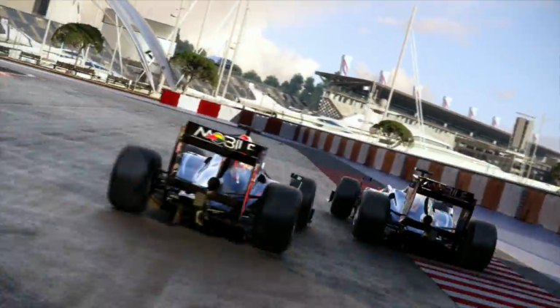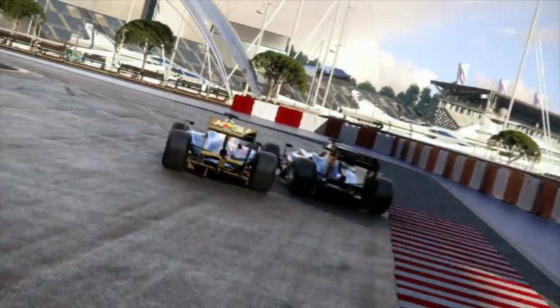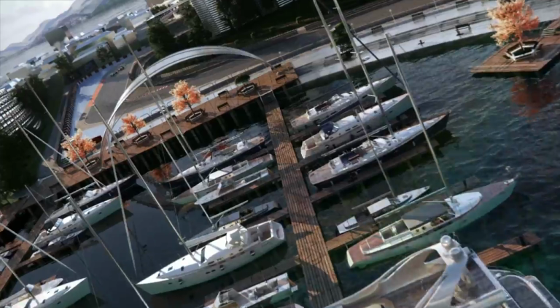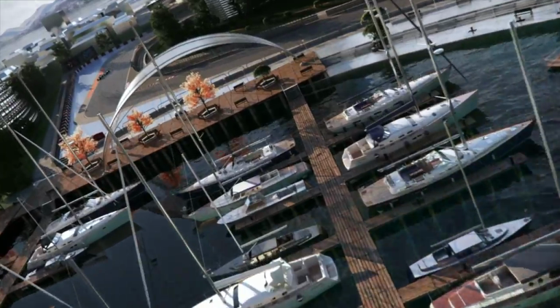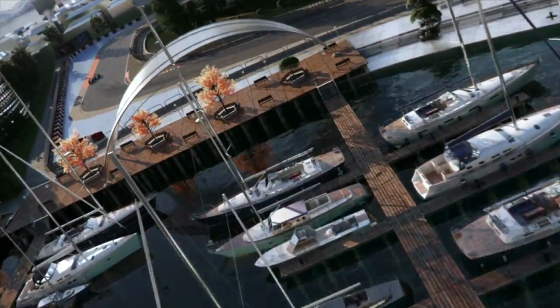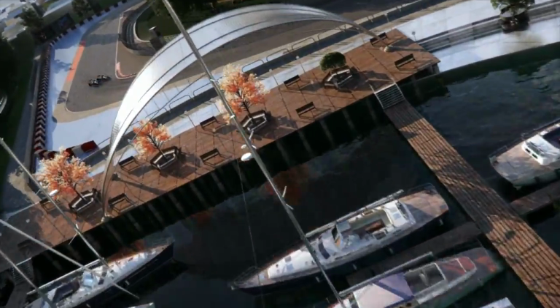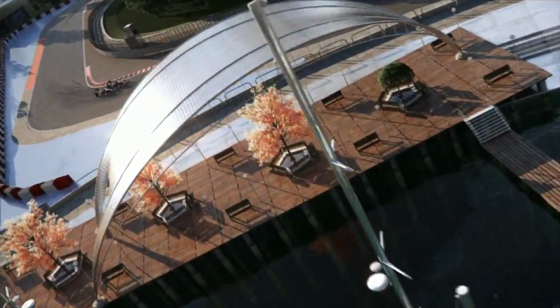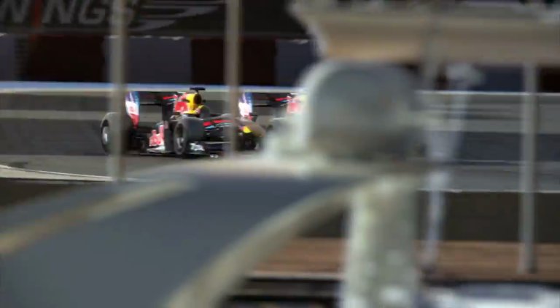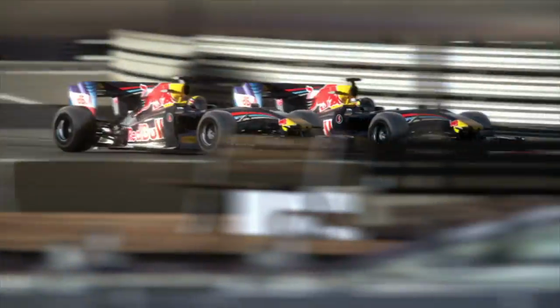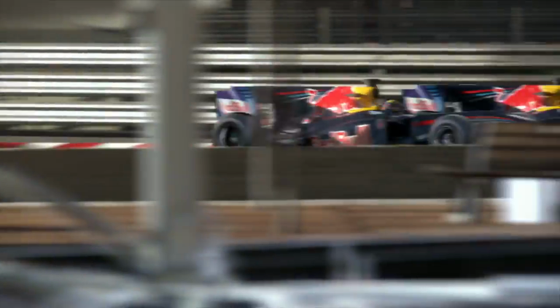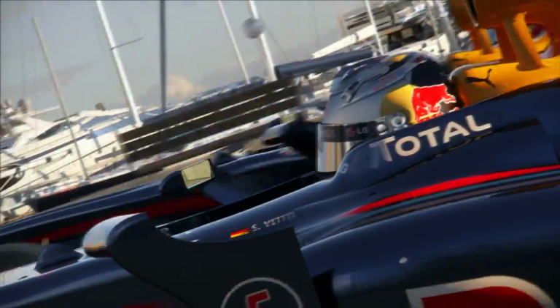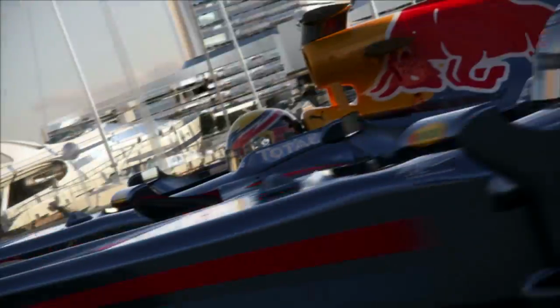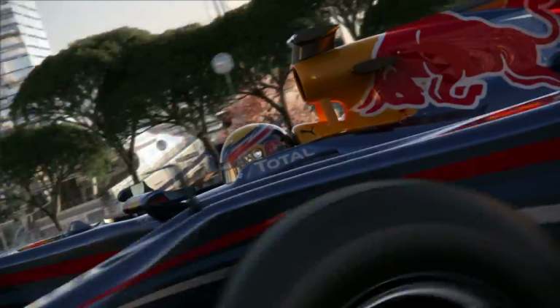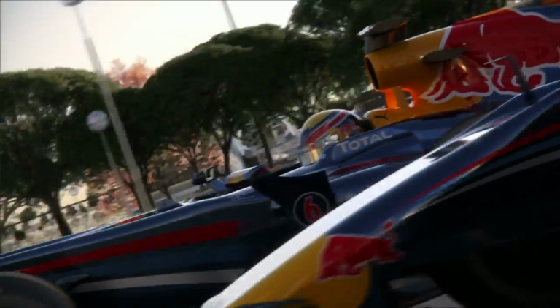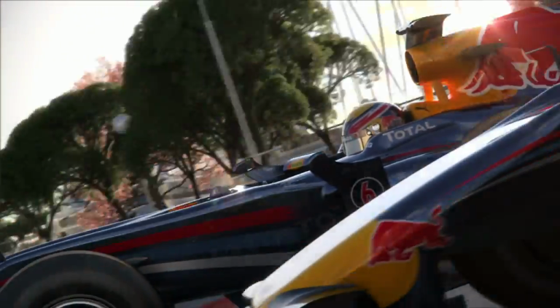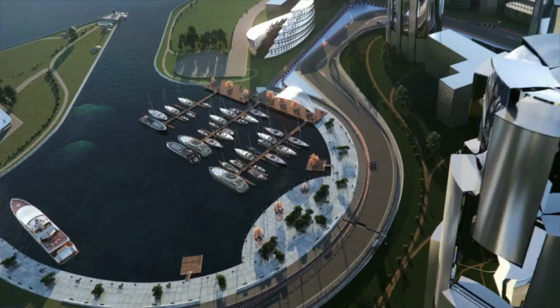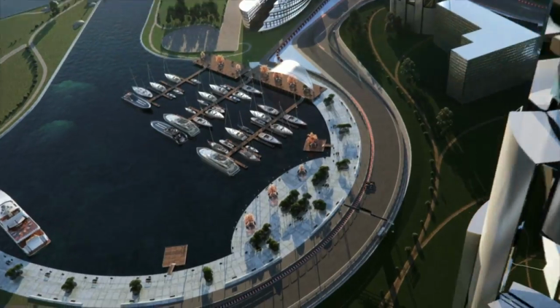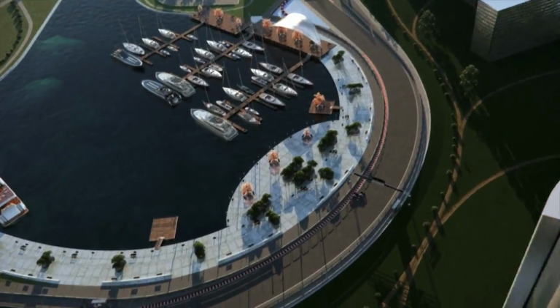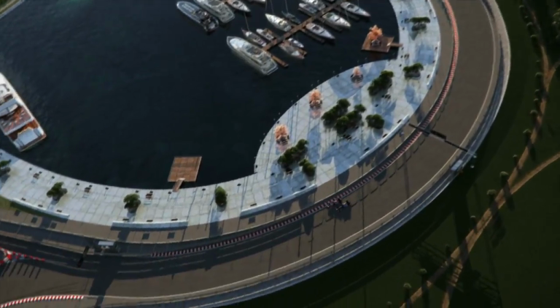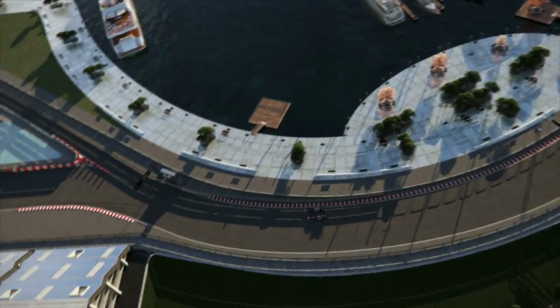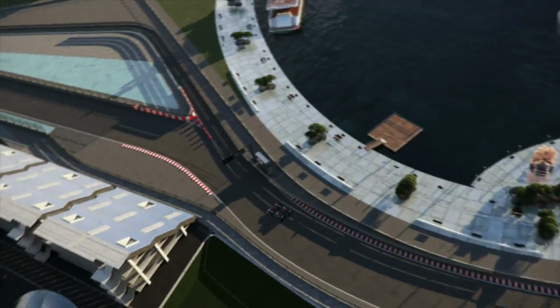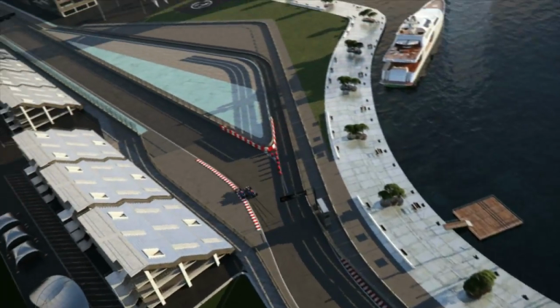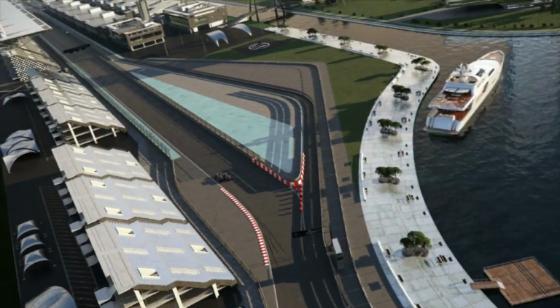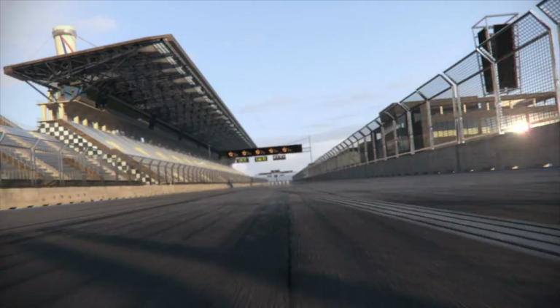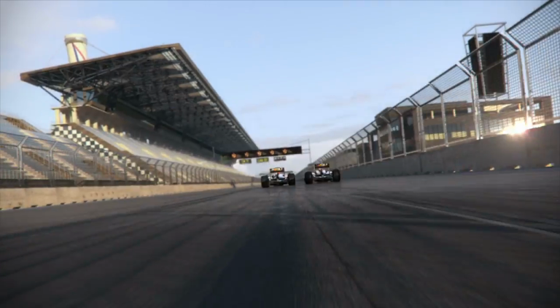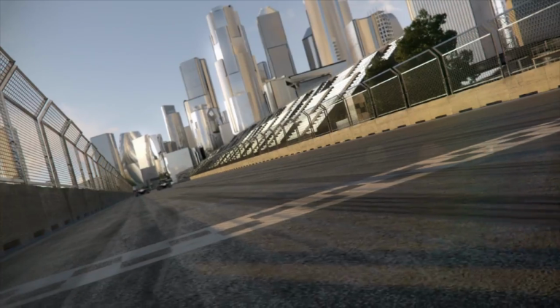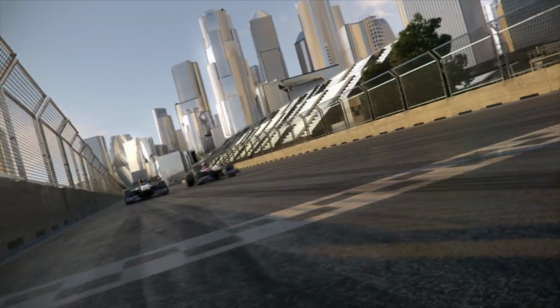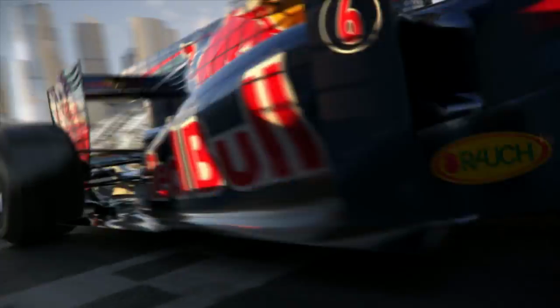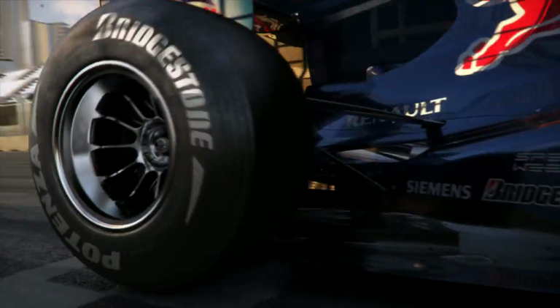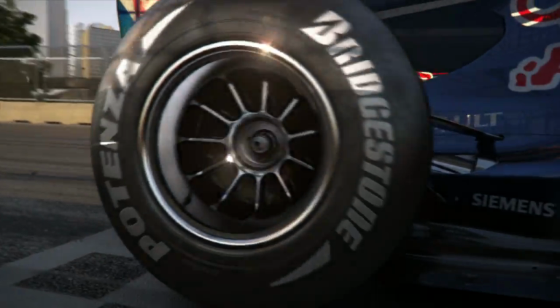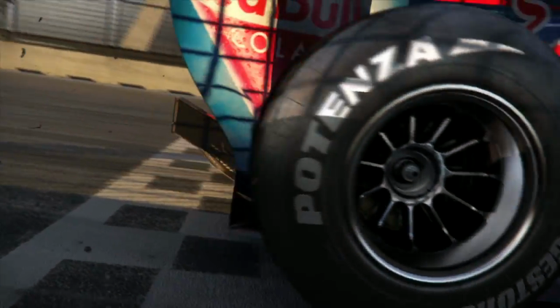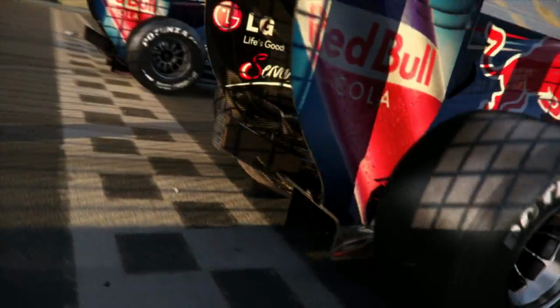Hardly a breather to be had in Korea. Turn 17 — a long right-hander. Again you feel the g-forces pulling. One last little kink and back to the start-finish line. Hopefully with a good lap time.